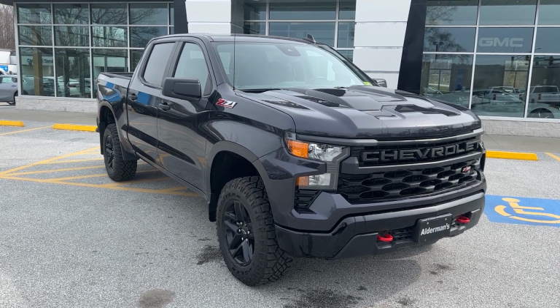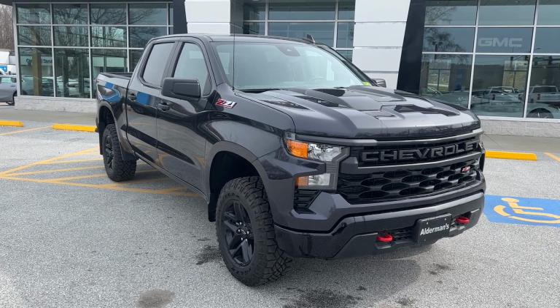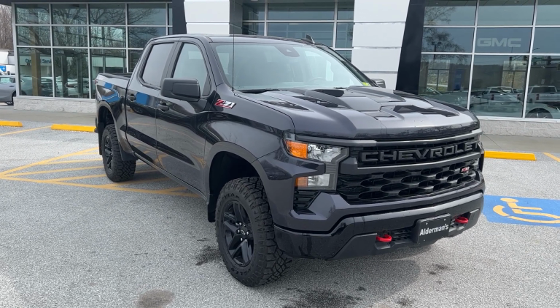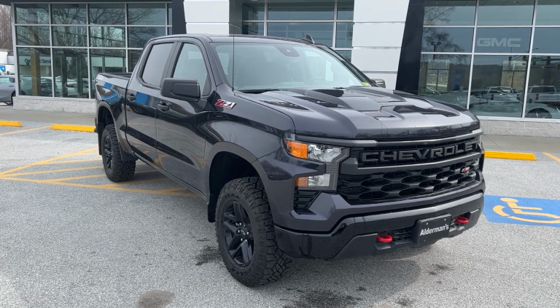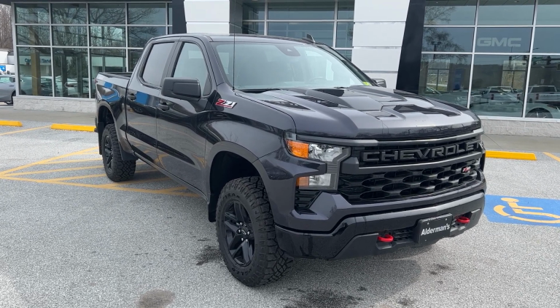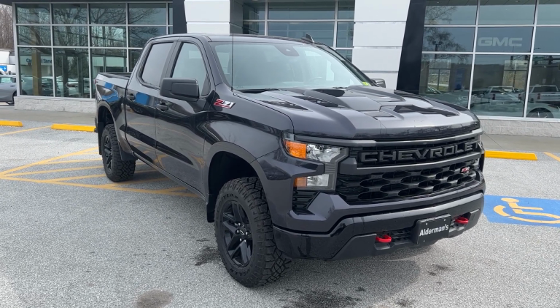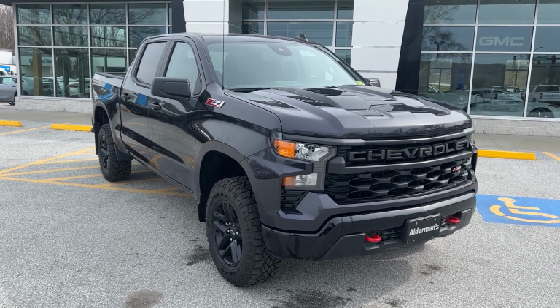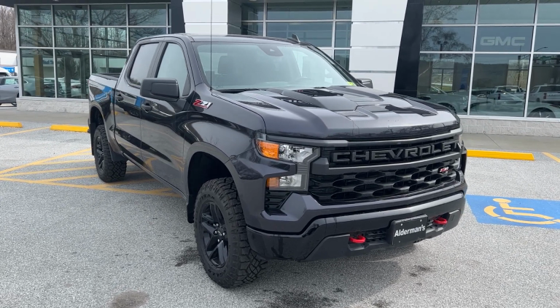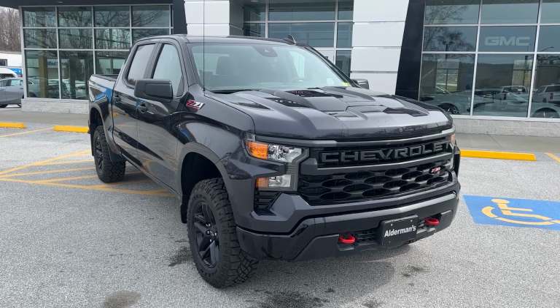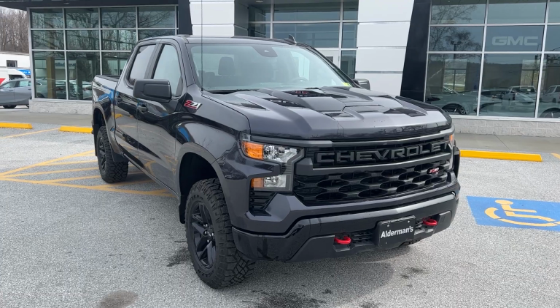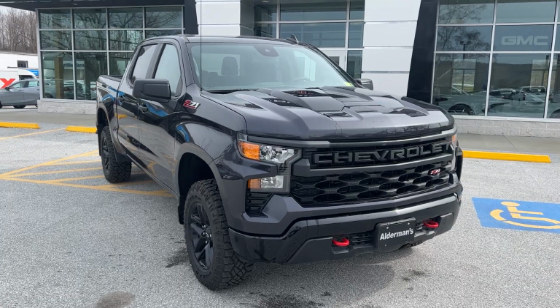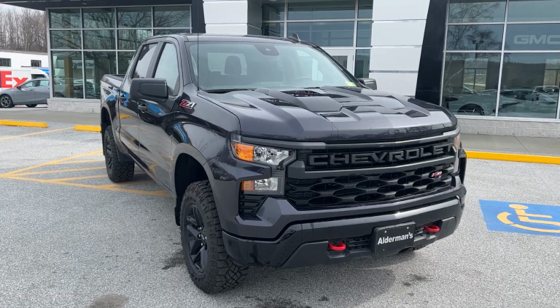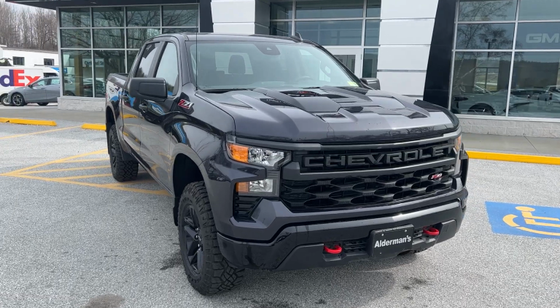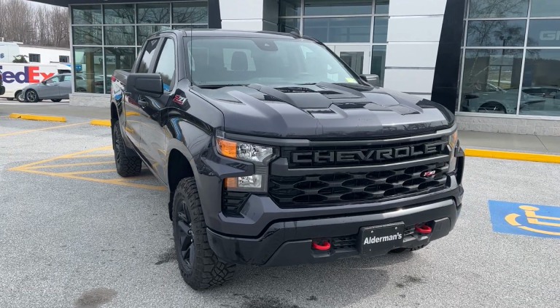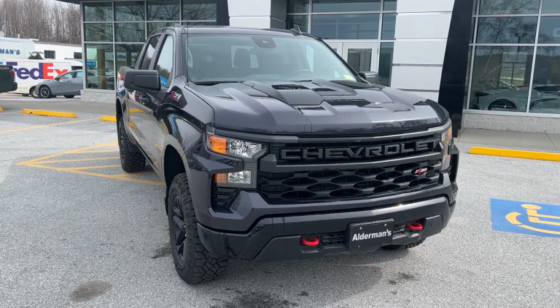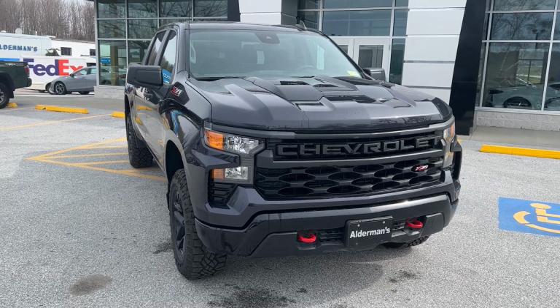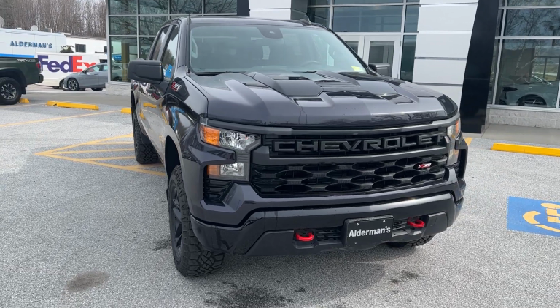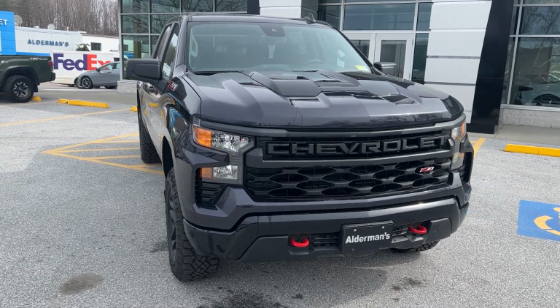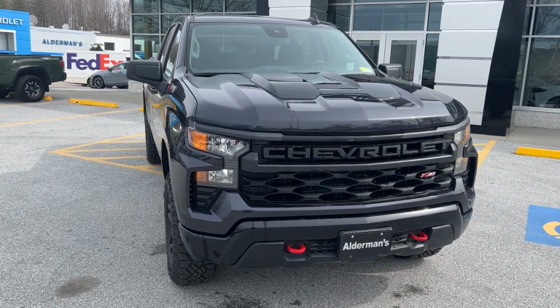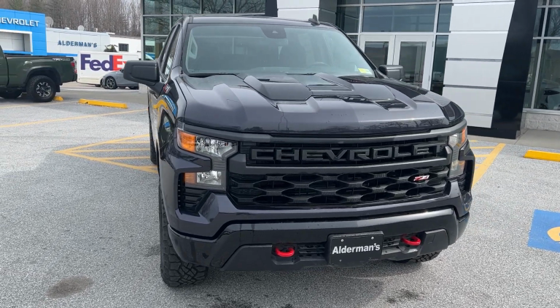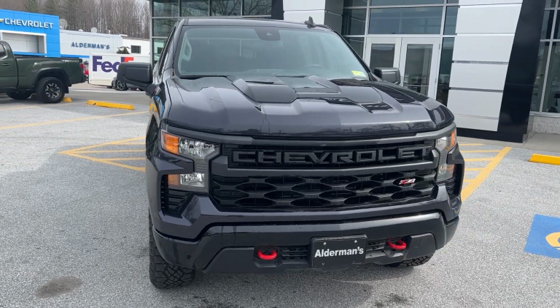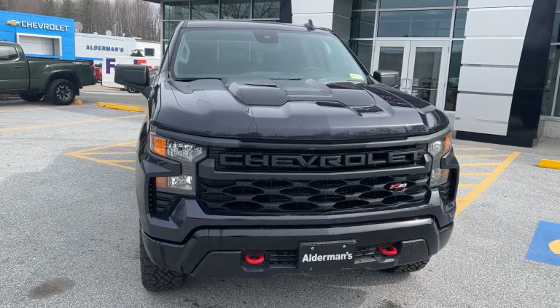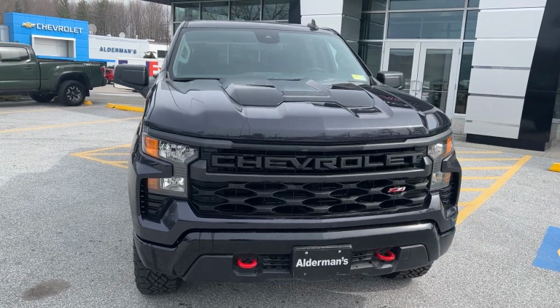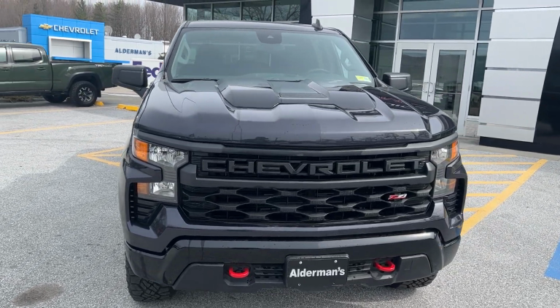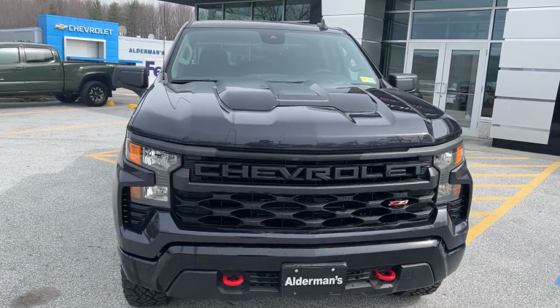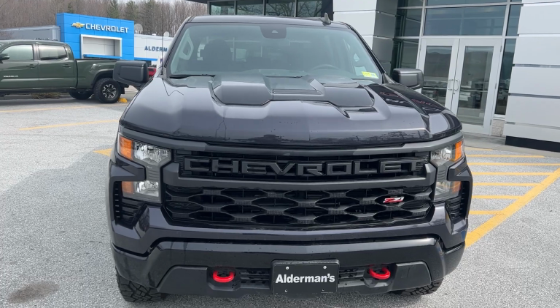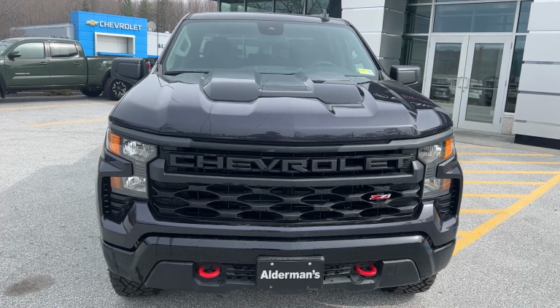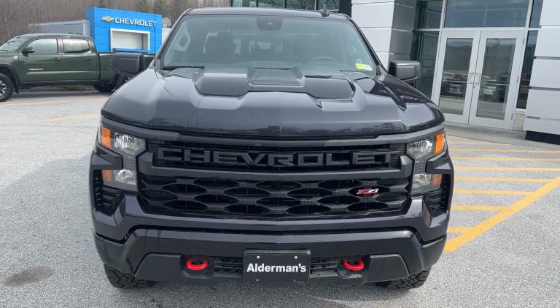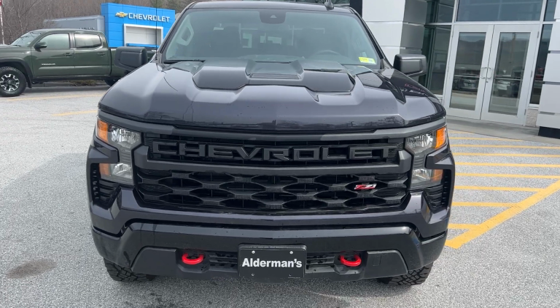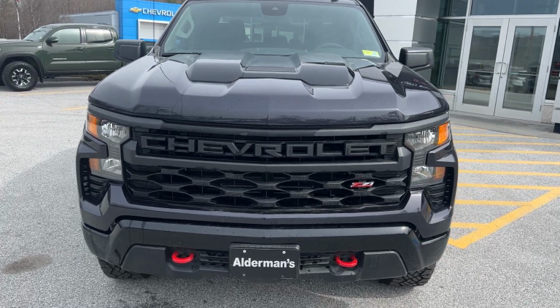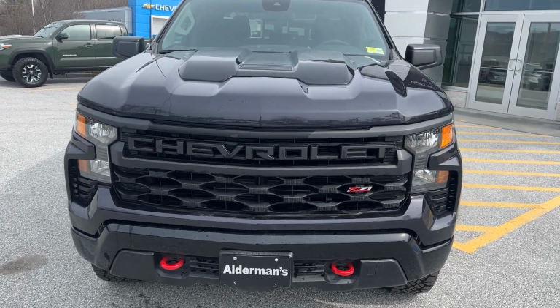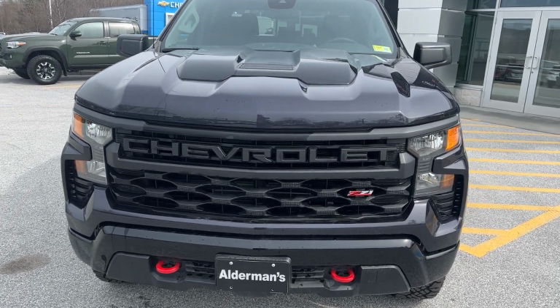Hi Gary, Jim McCarron here at Alderman Chevrolet Buick GMC, Vermont's favorite car dealership. I want to thank you for your recent inquiry on this brand new 2022 Silverado 1500.